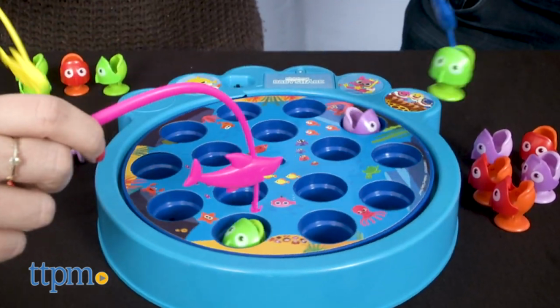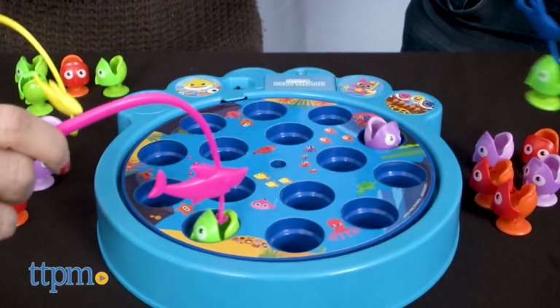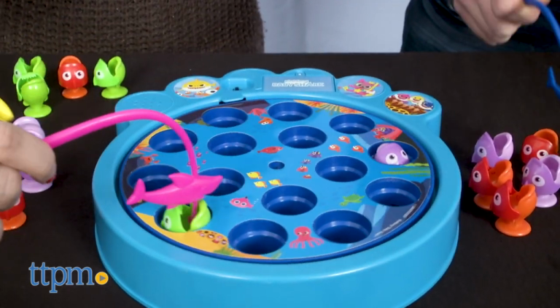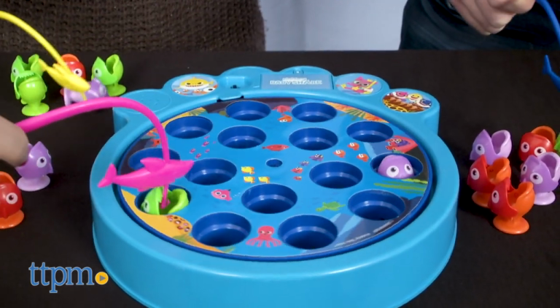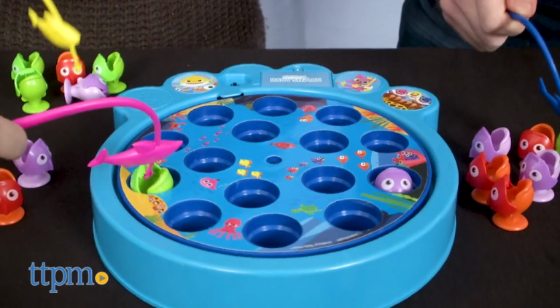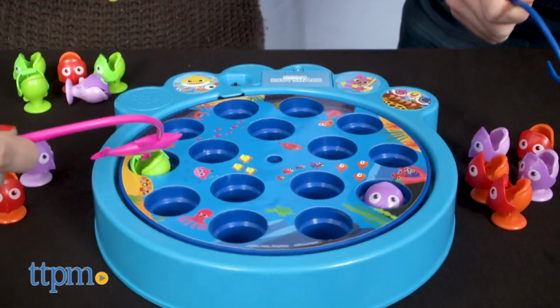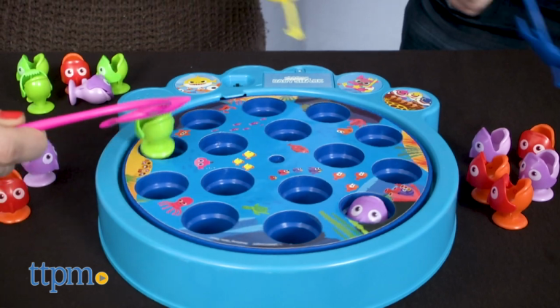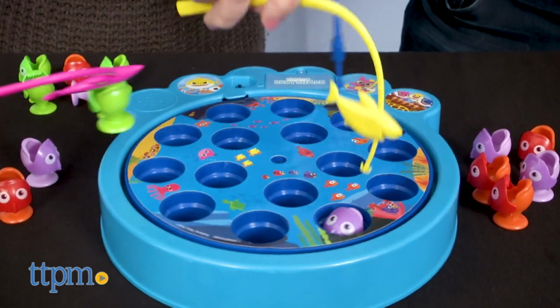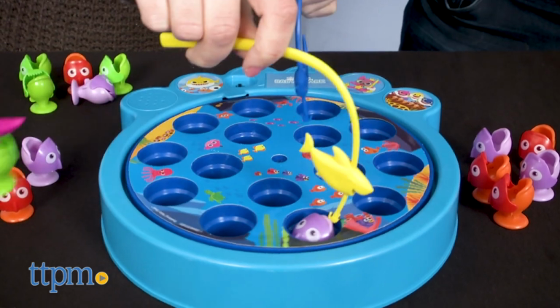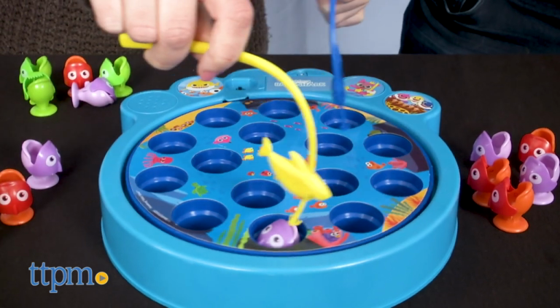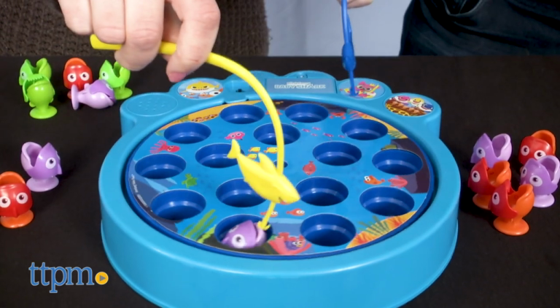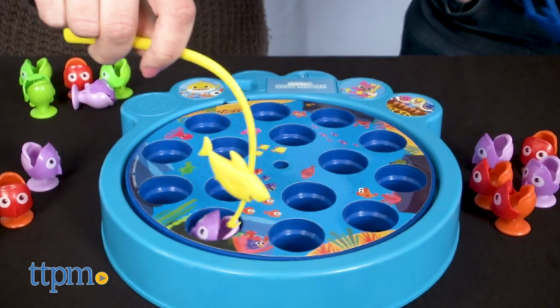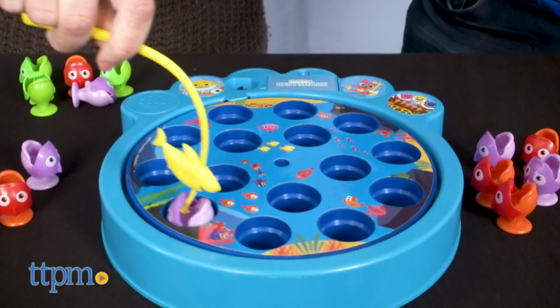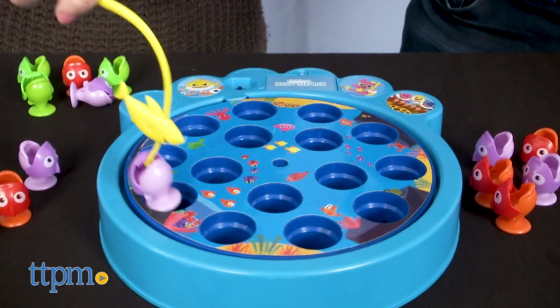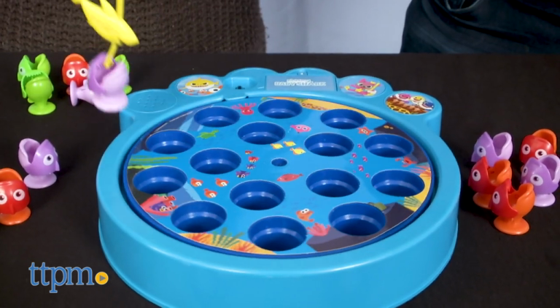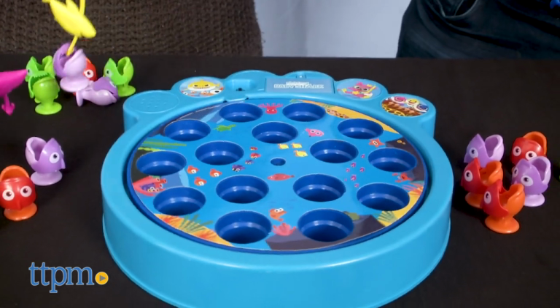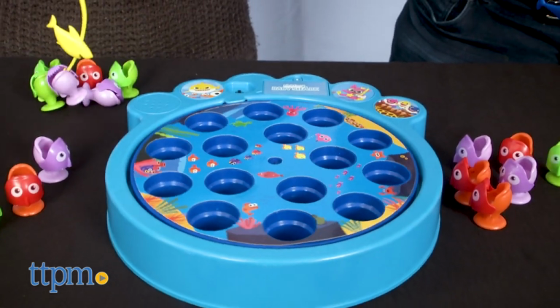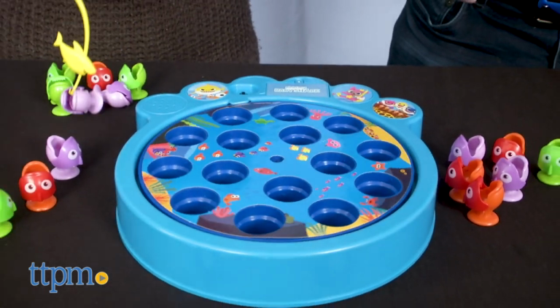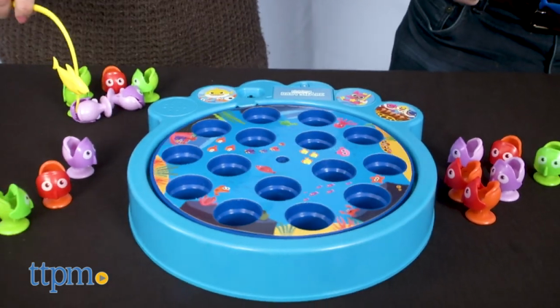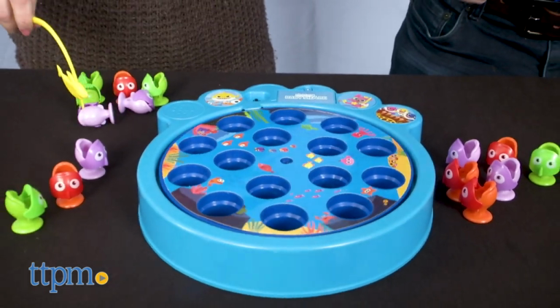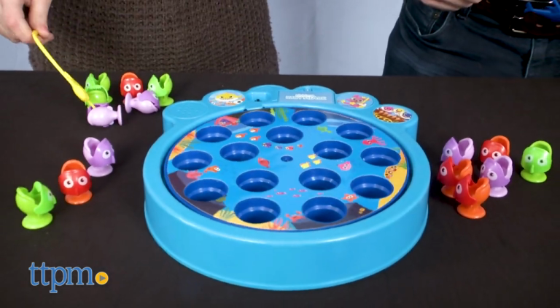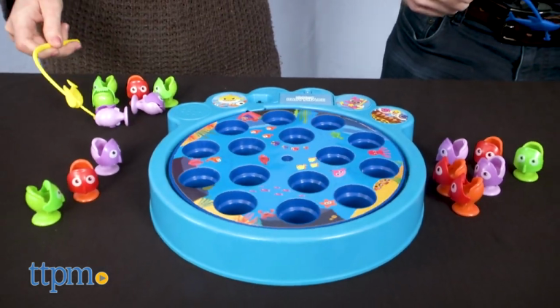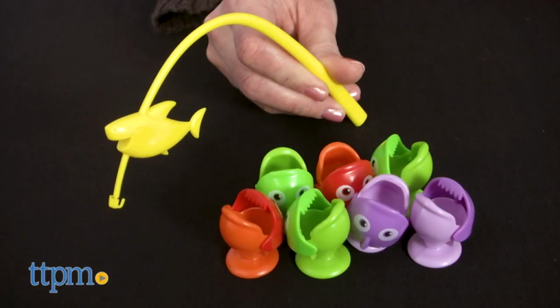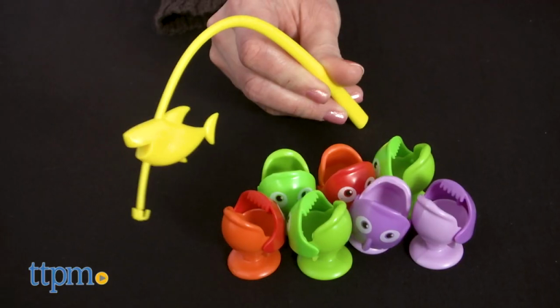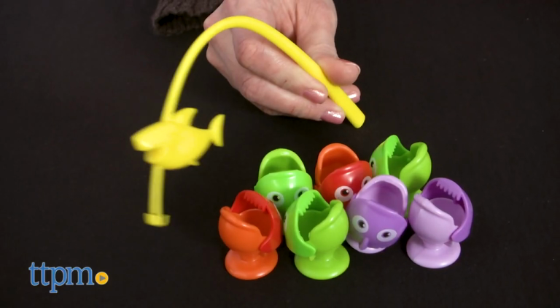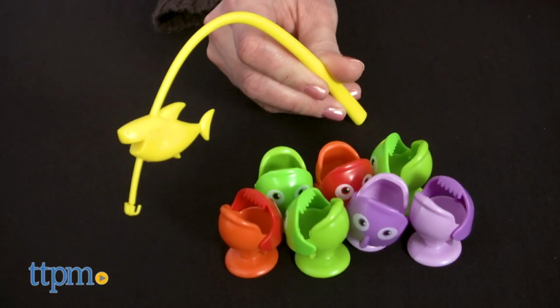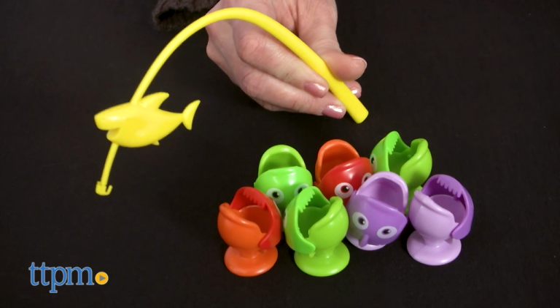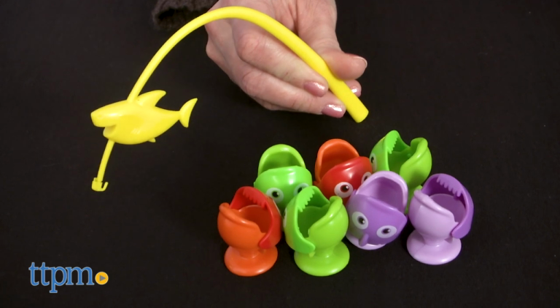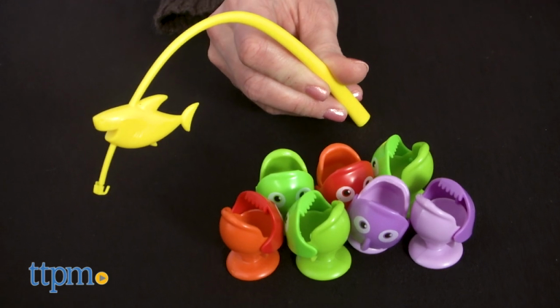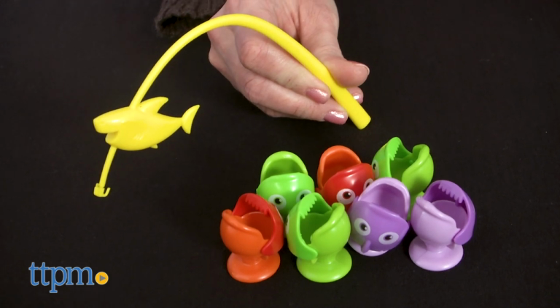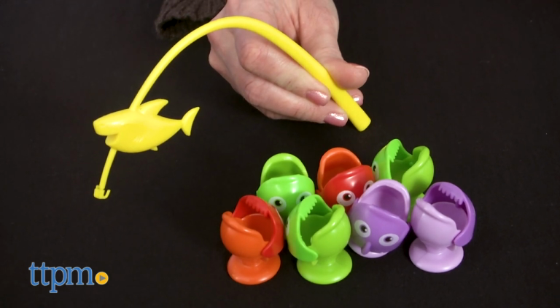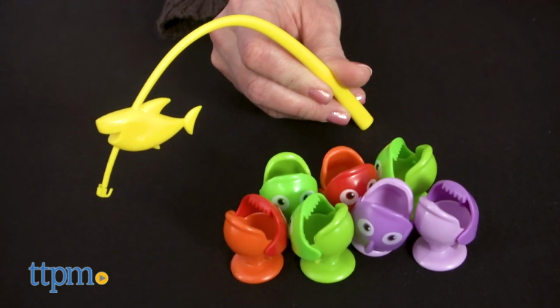A portion of the Baby Shark song also plays on a loop. Once all the fish have been caught, count up how many fish you reeled in. The player with the most fish wins.